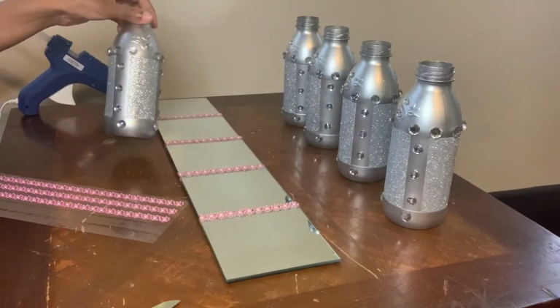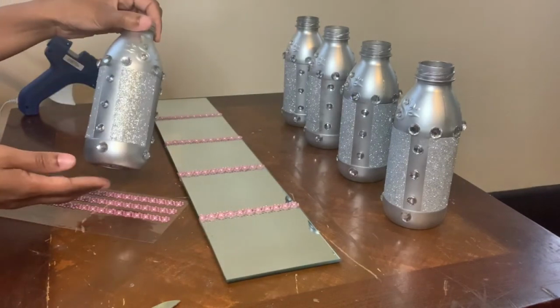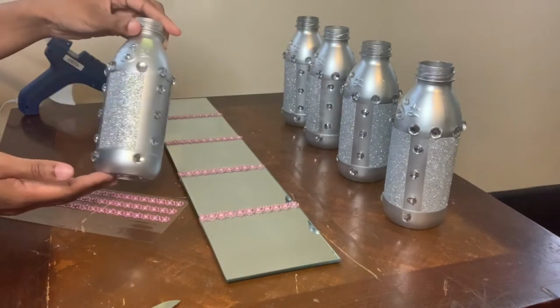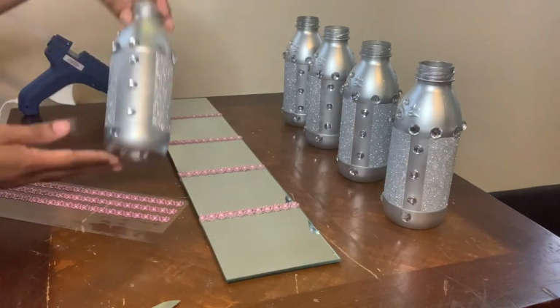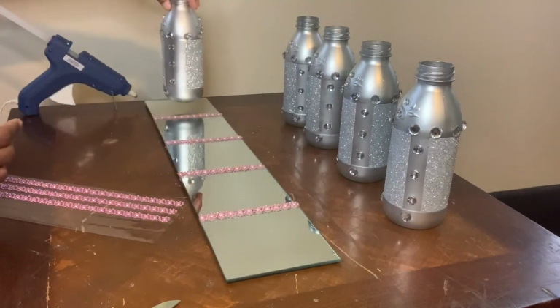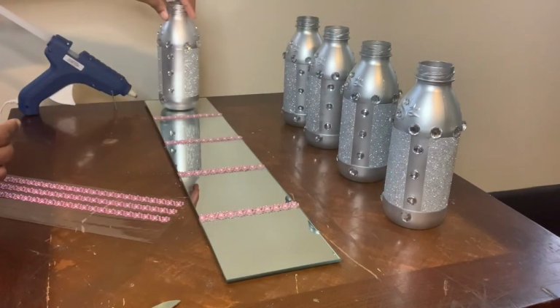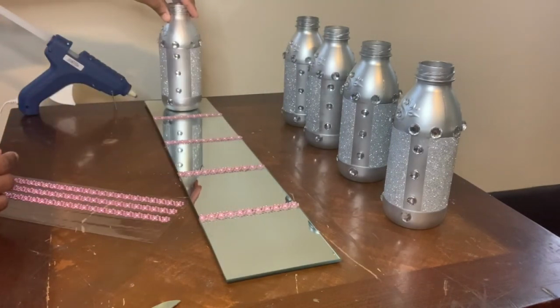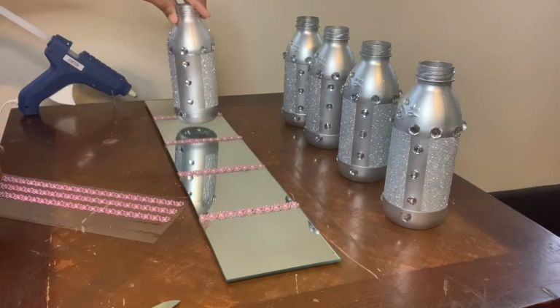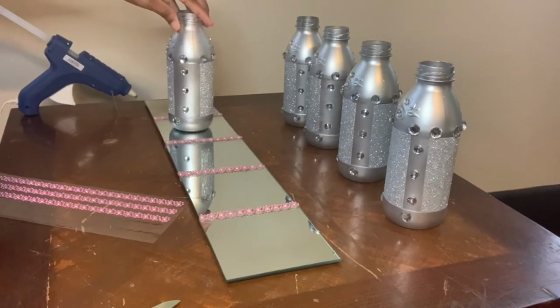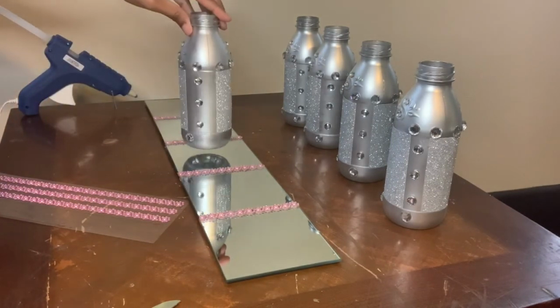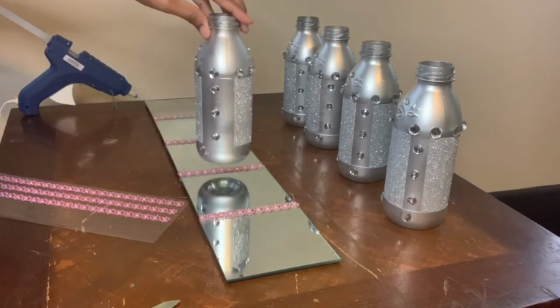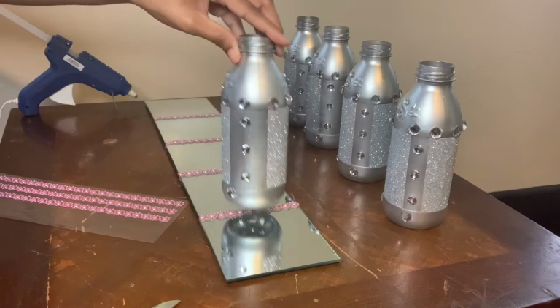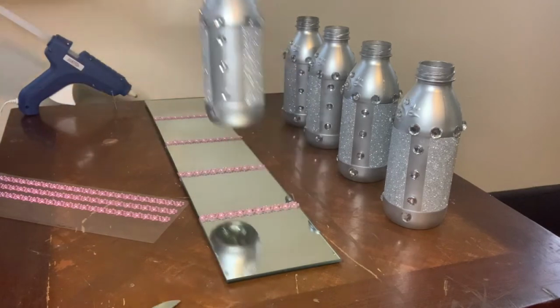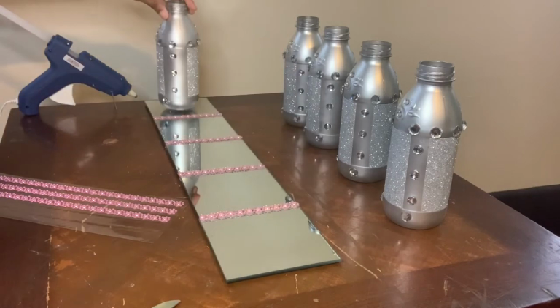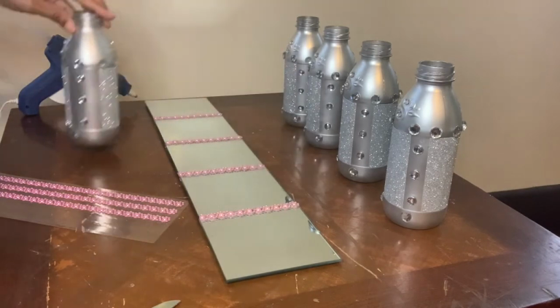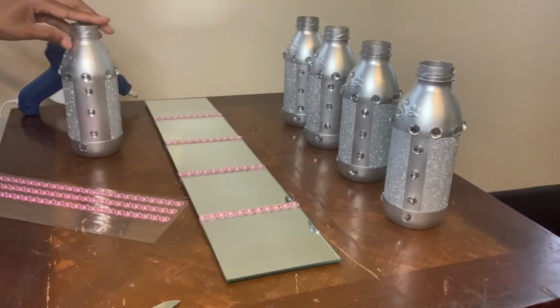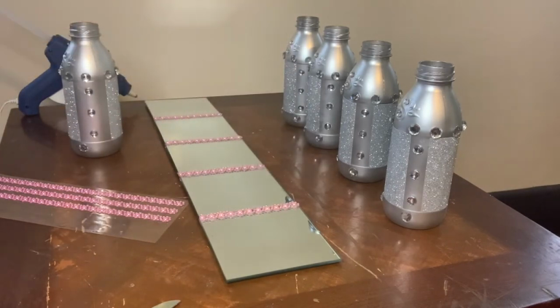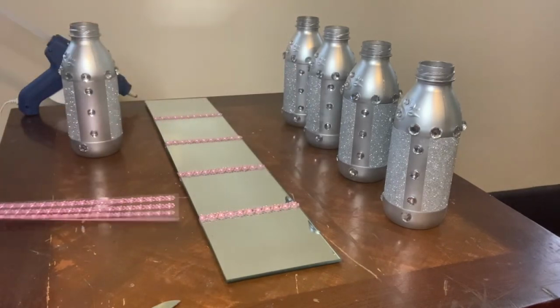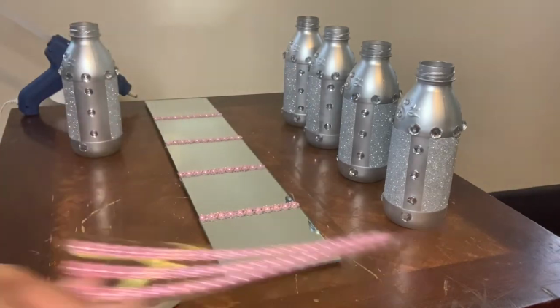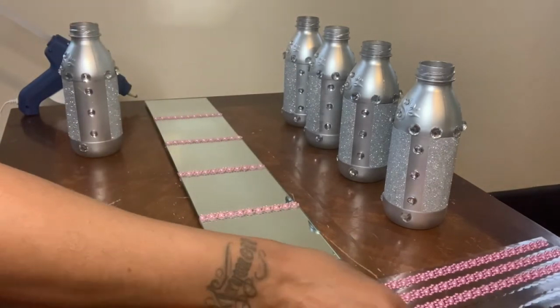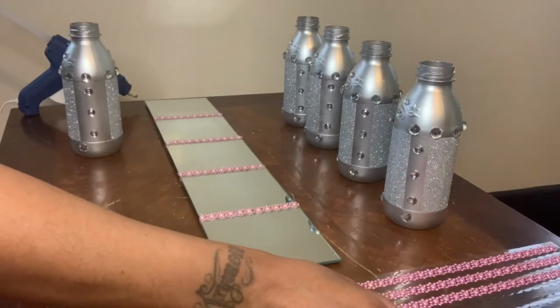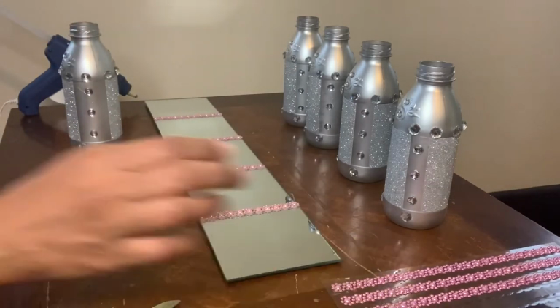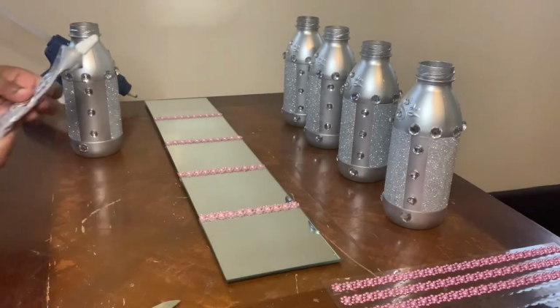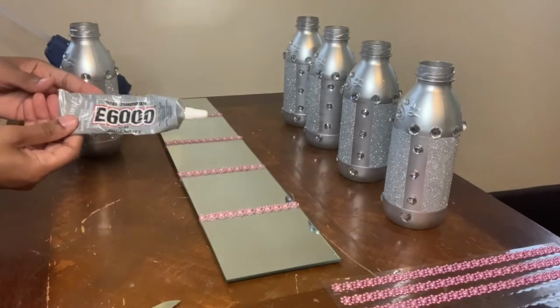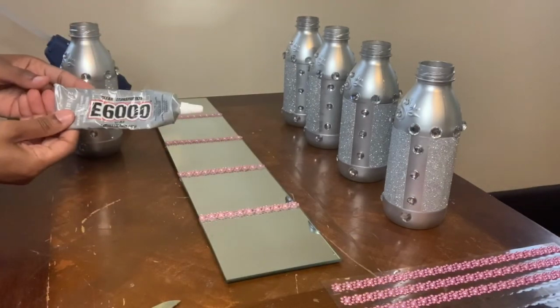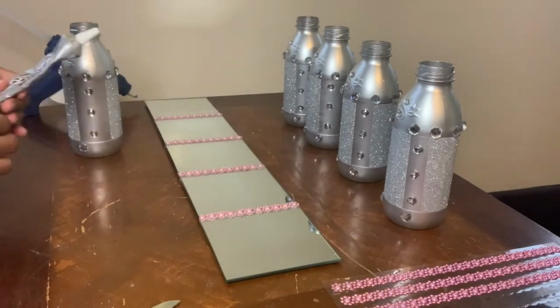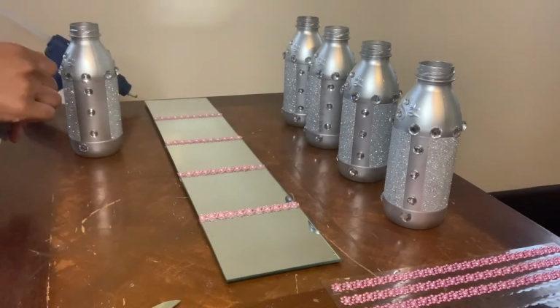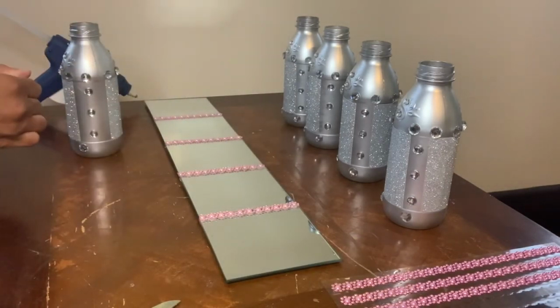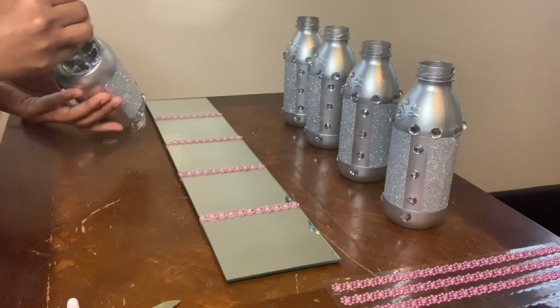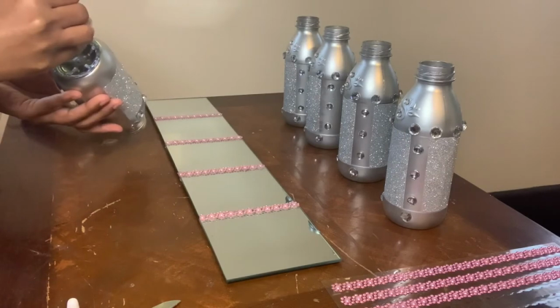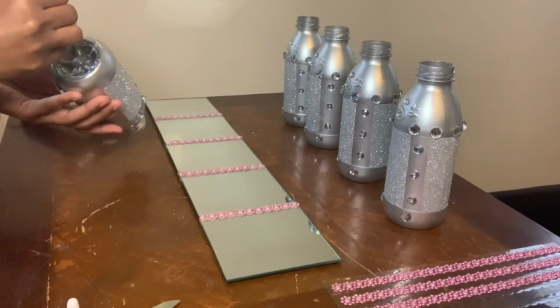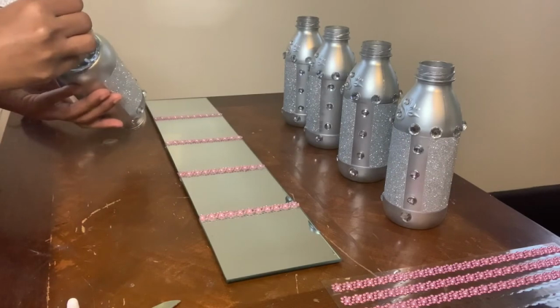Now I will be taking each of these bottles, placing them in the center of each mirror, using a combination of E6000 glue and hot glue.